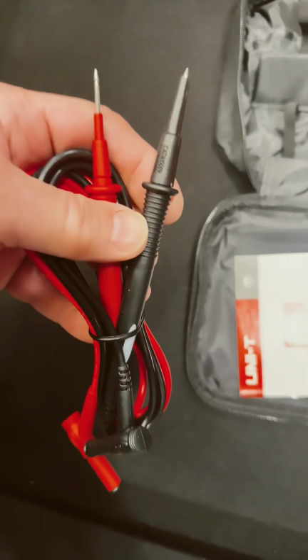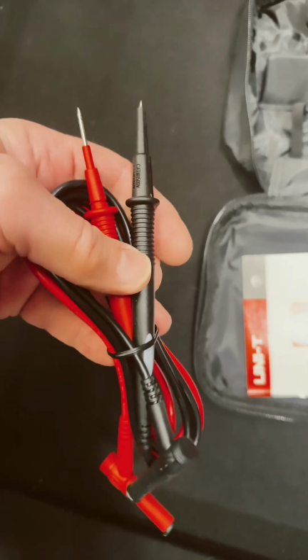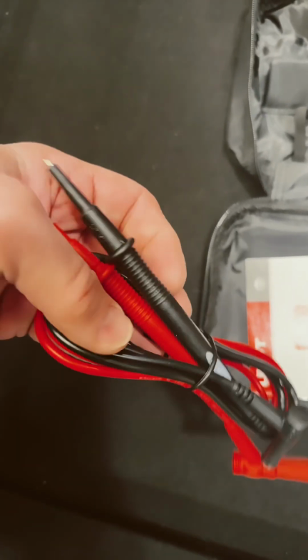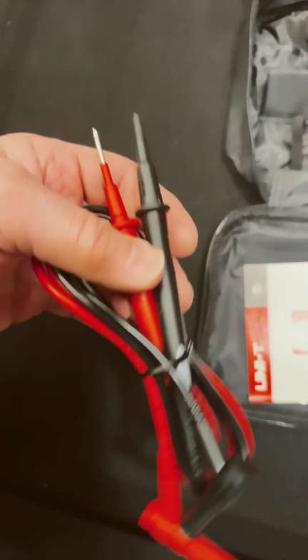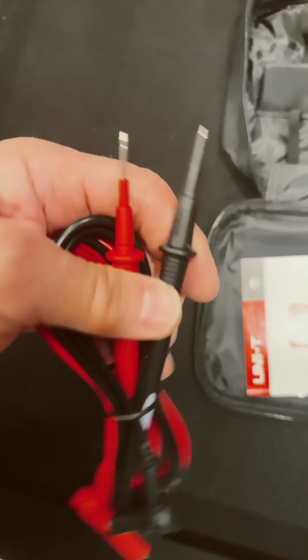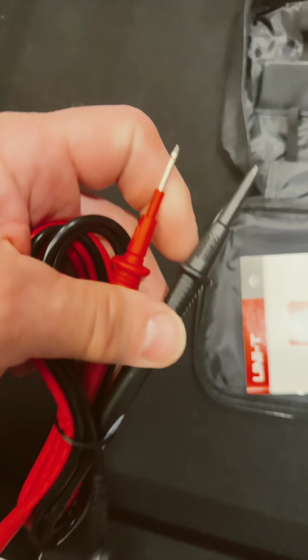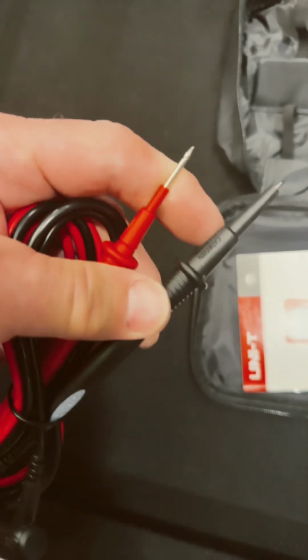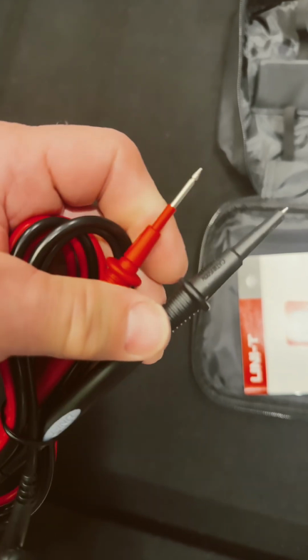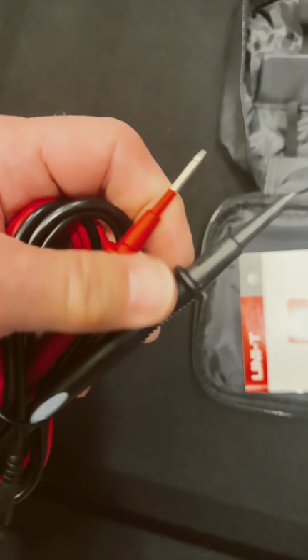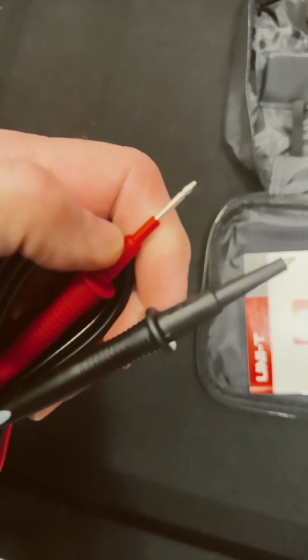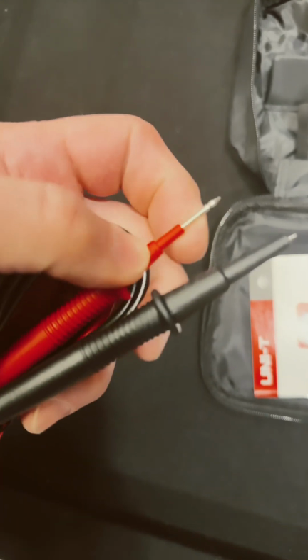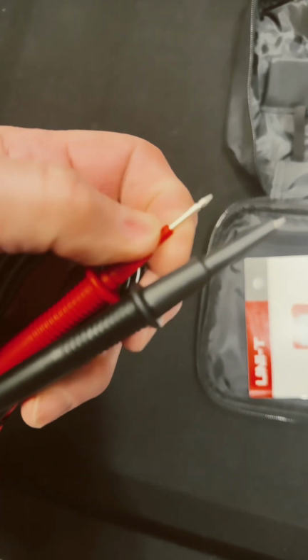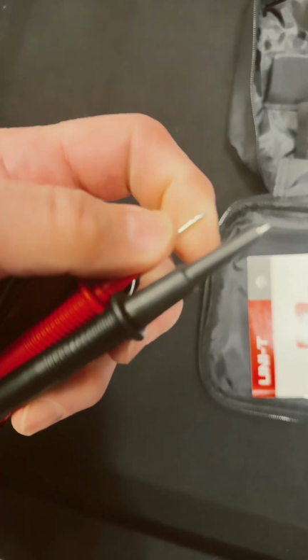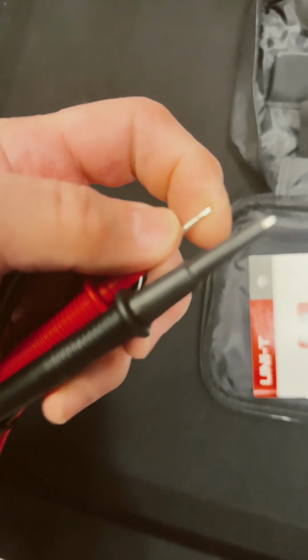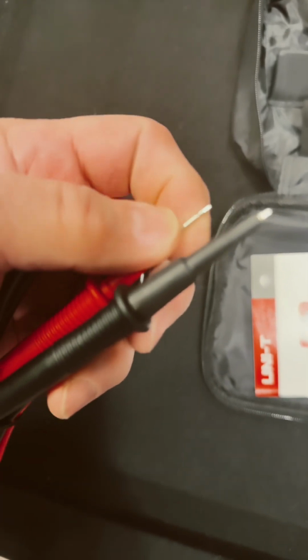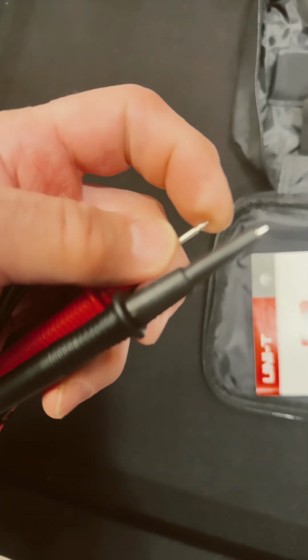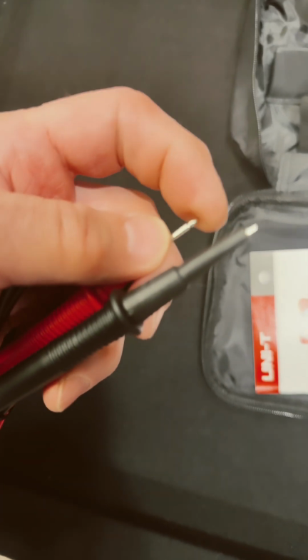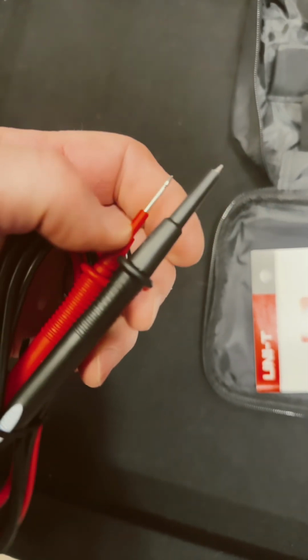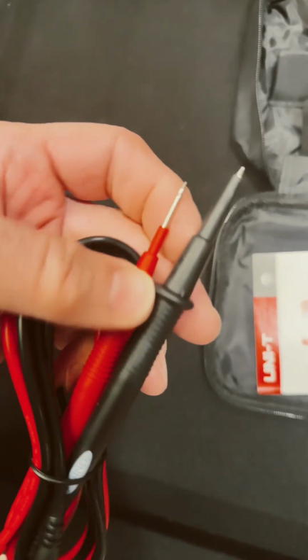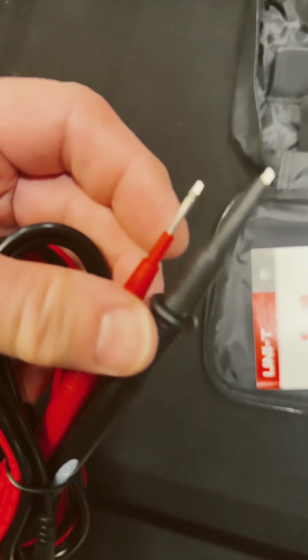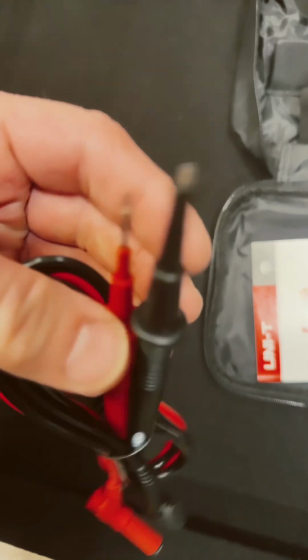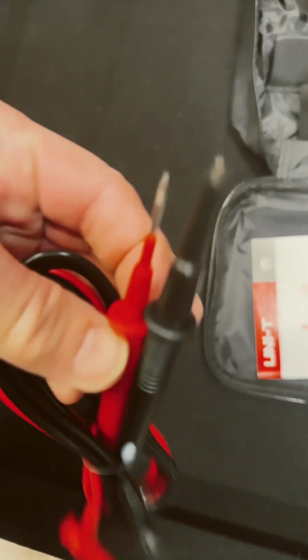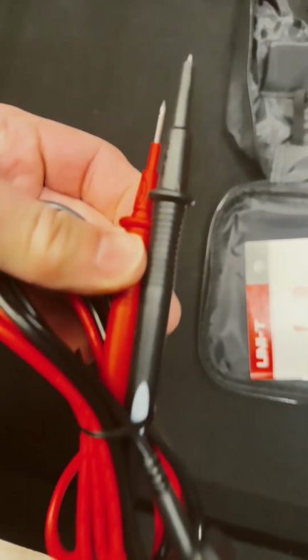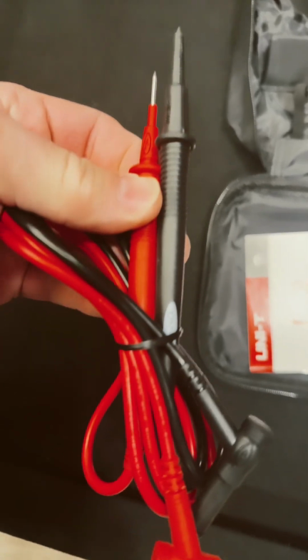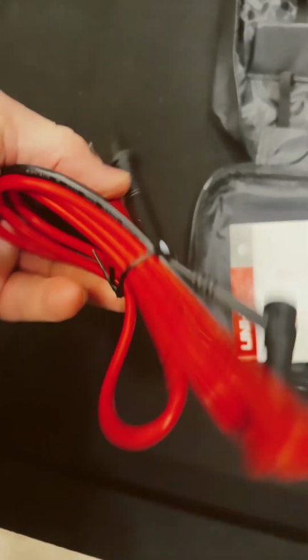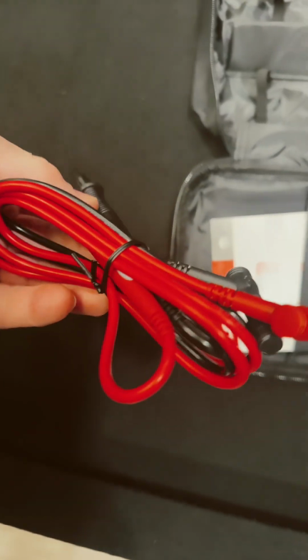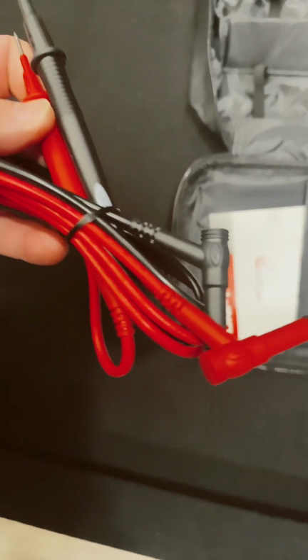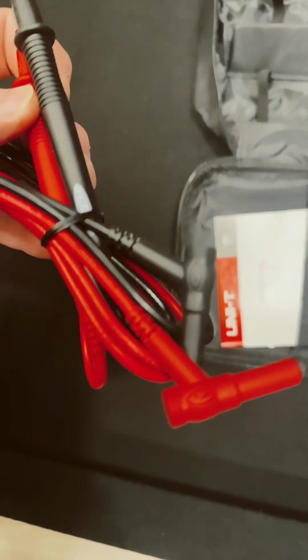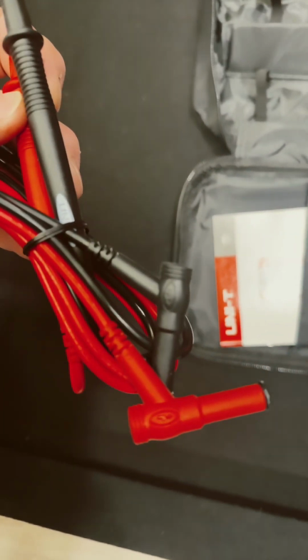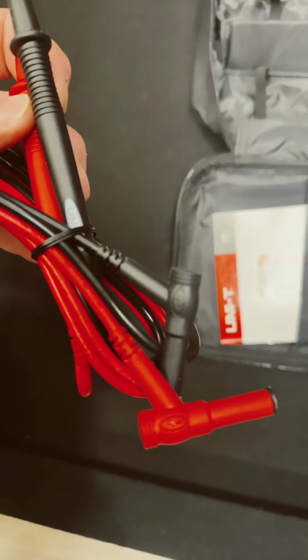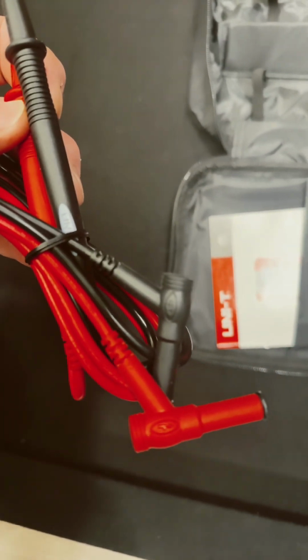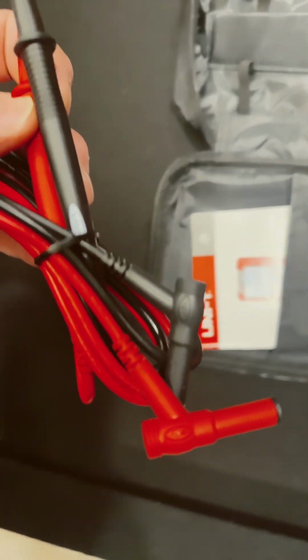These leads feel very soft — they feel like silicone, but I don't think they are. These protection covers are really nice with nice long tips. These are nice probes with the angled inserts.